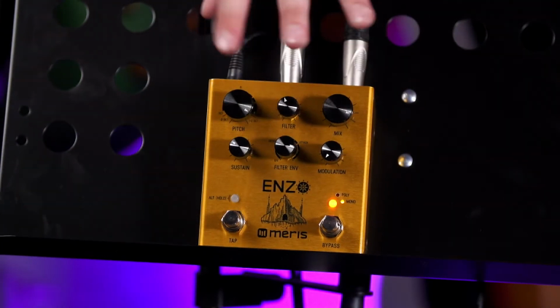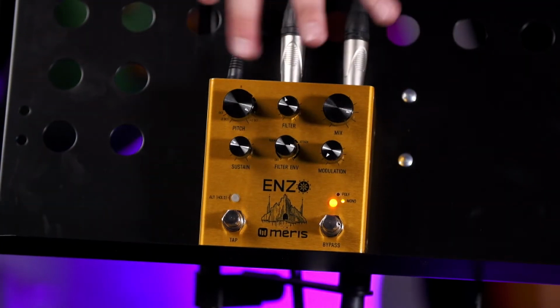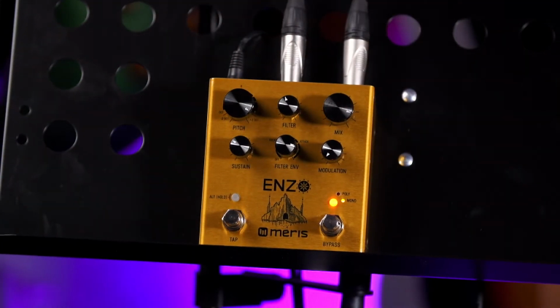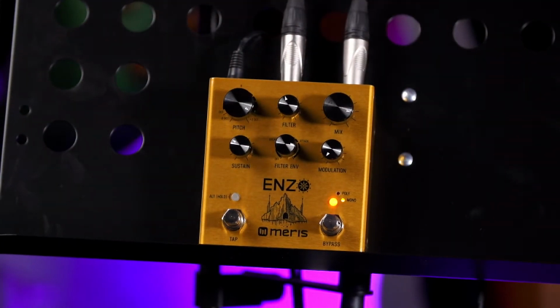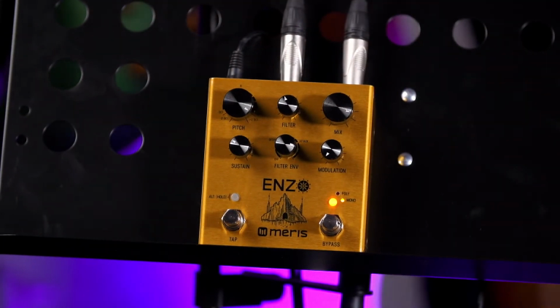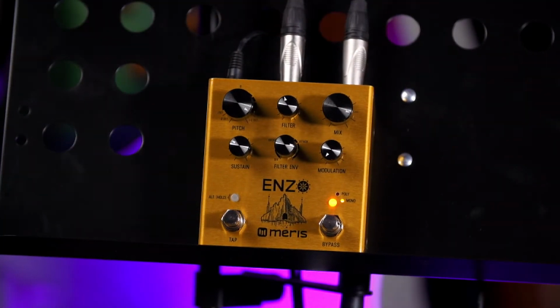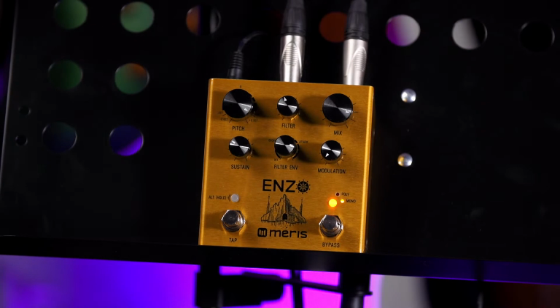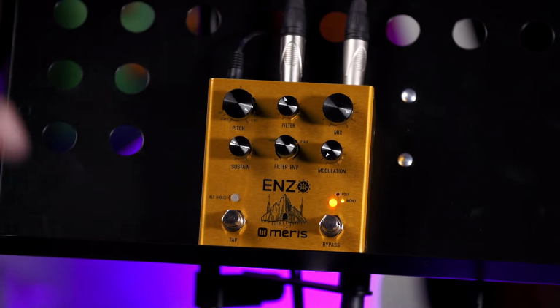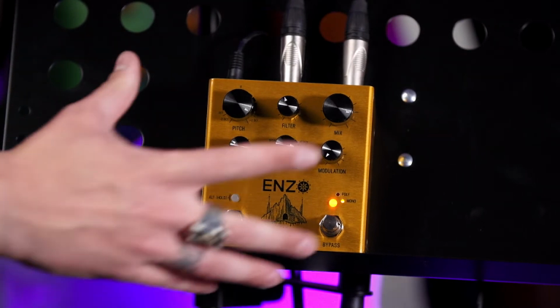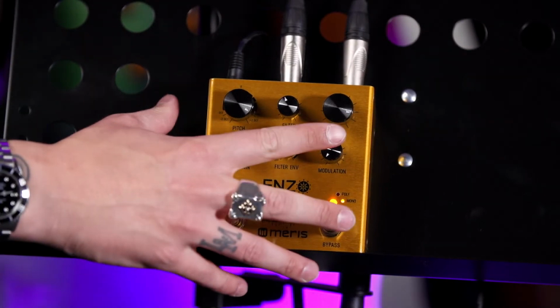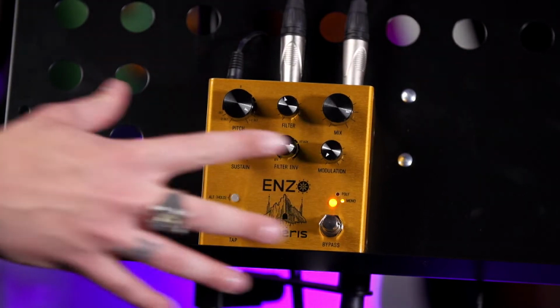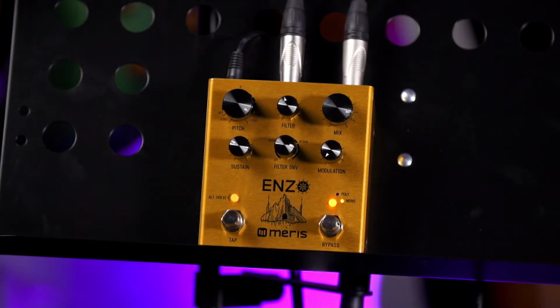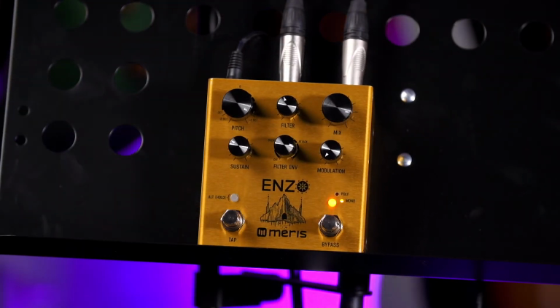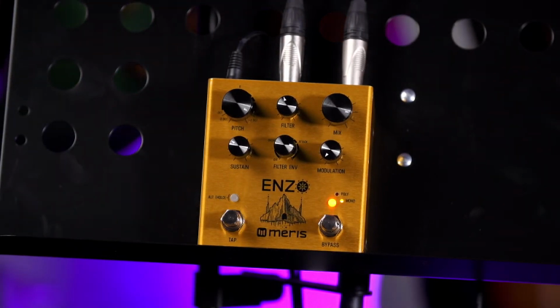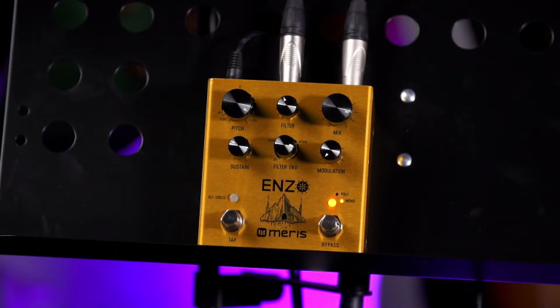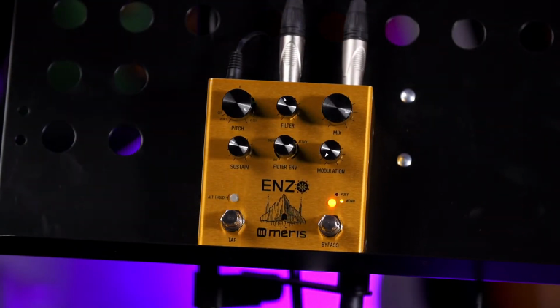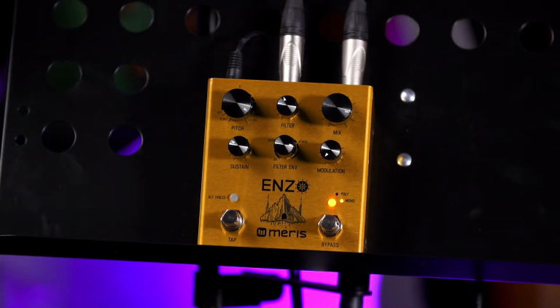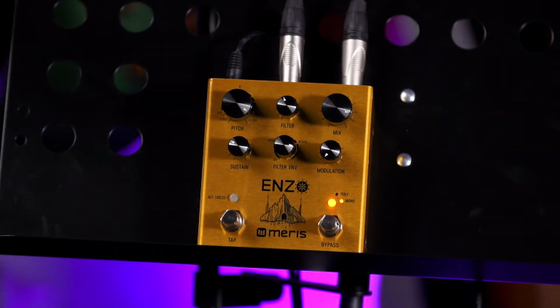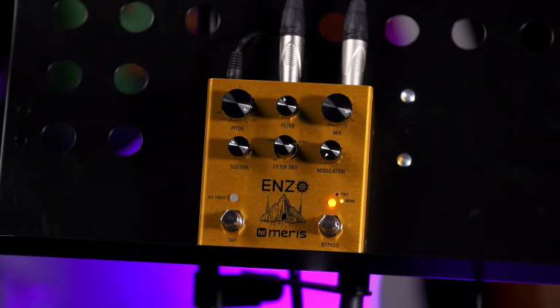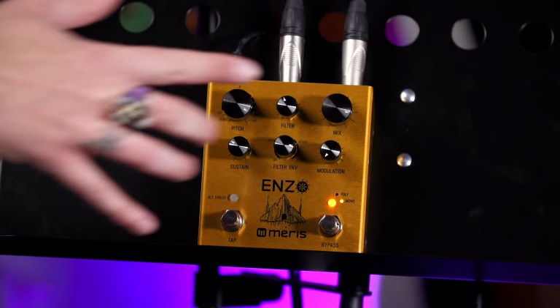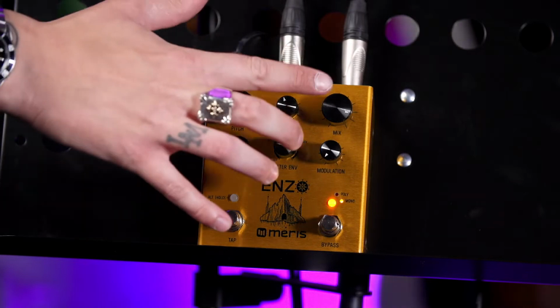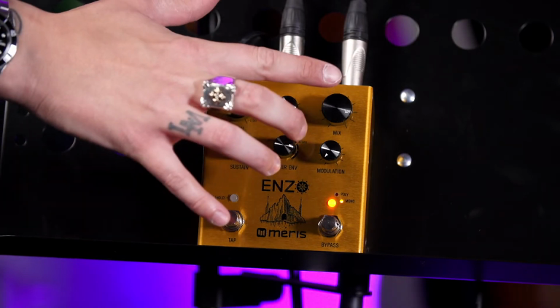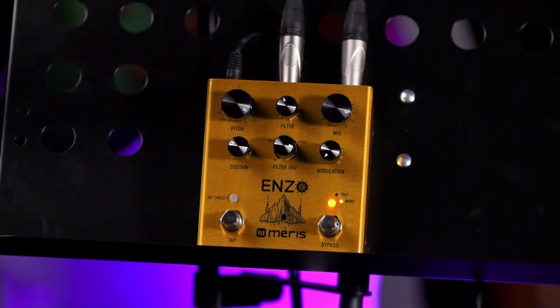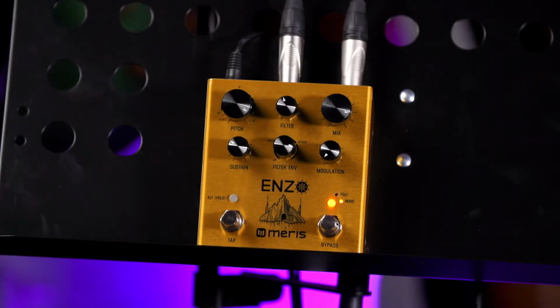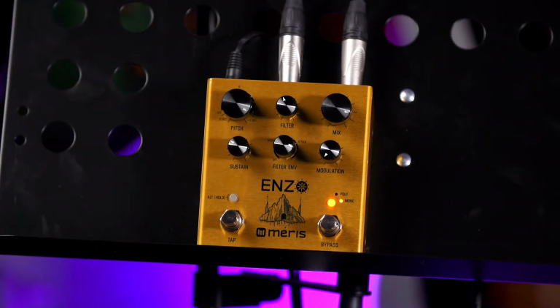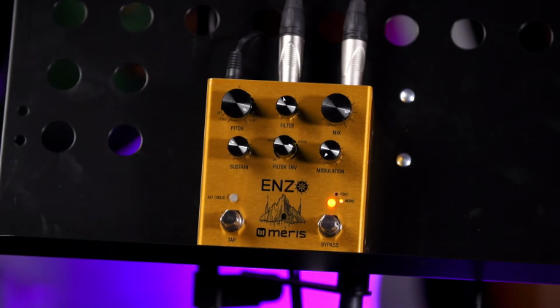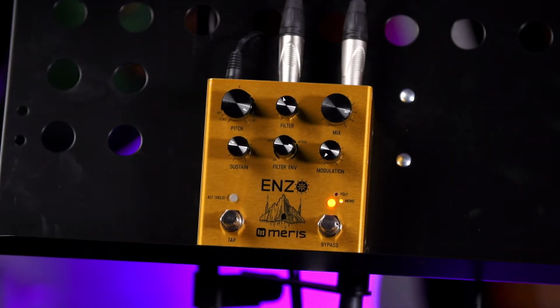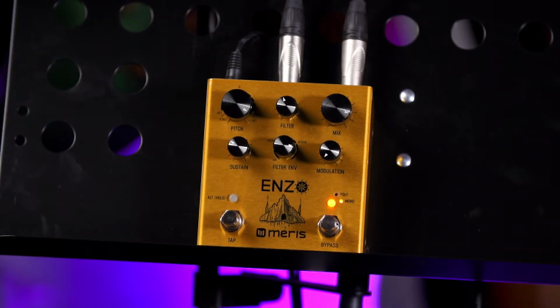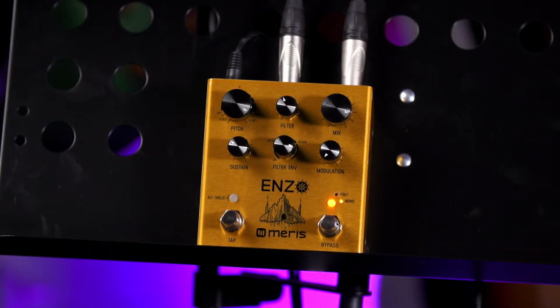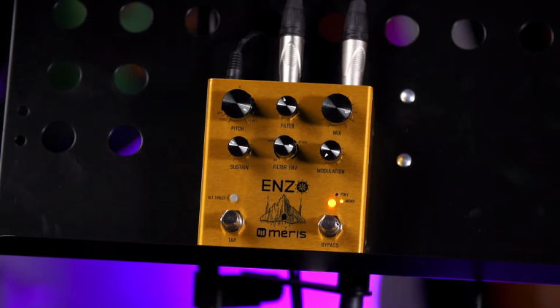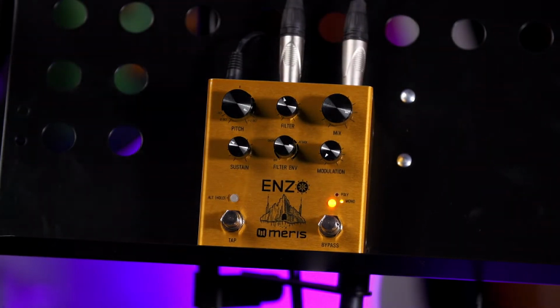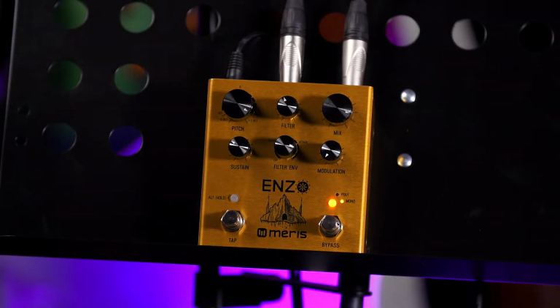Every knob here has a separate function, which I'll get to in a bit. Down here is modulation — how much of the ring-modulated sound you want in your signal. Above that is the mix control. Halfway is unison: half dry, half mirror synth.